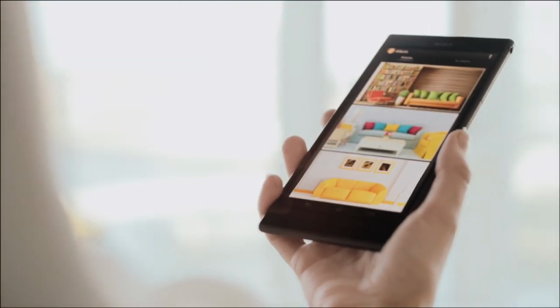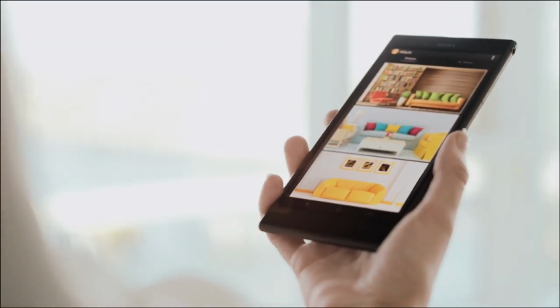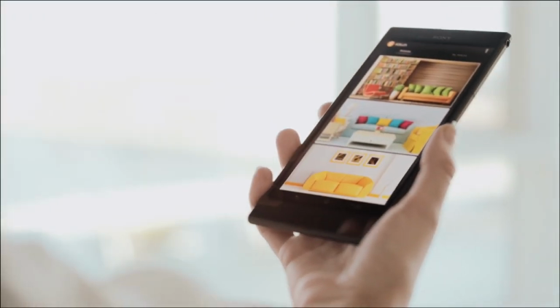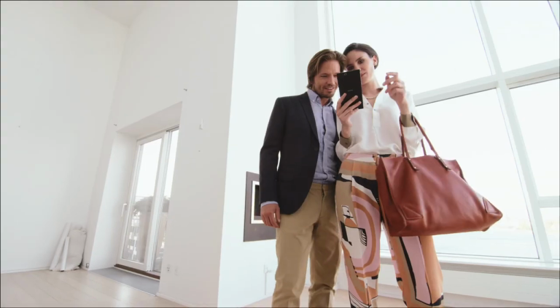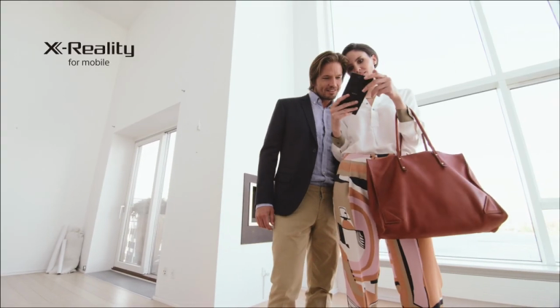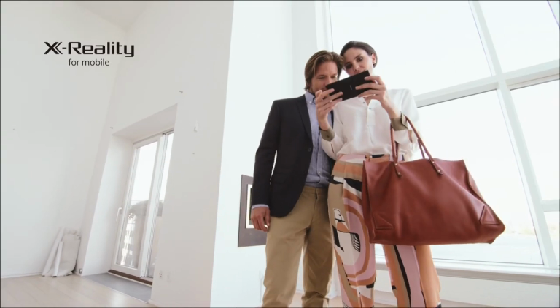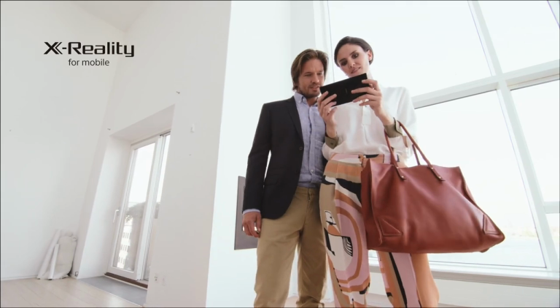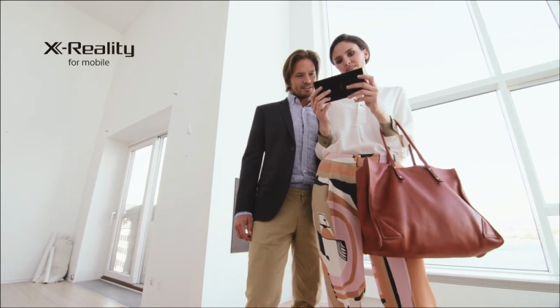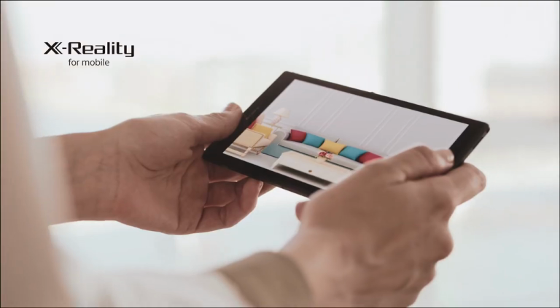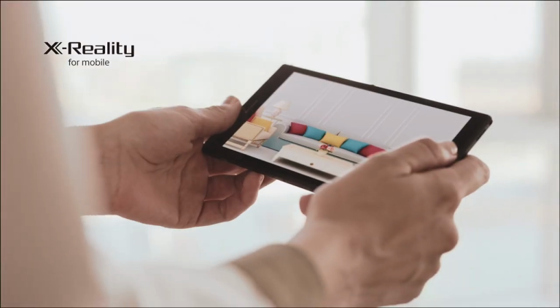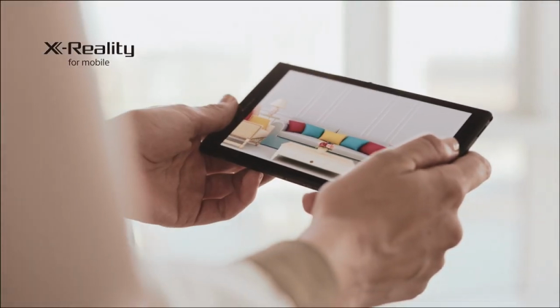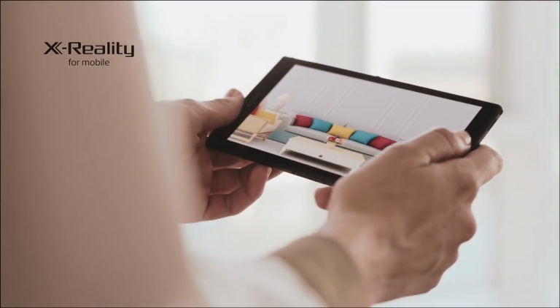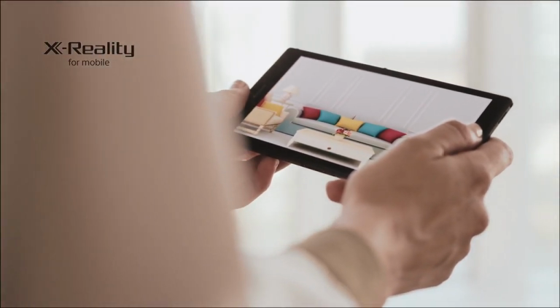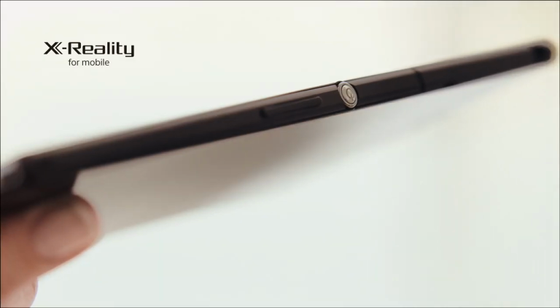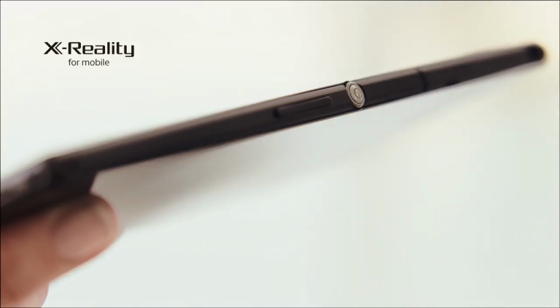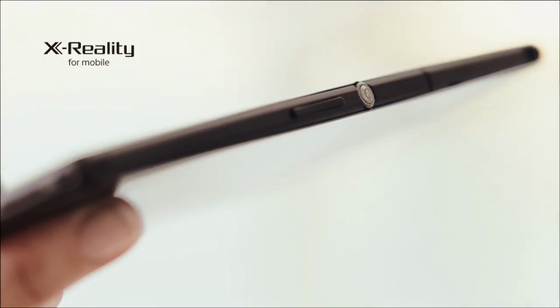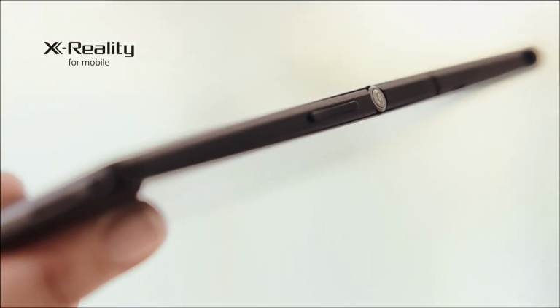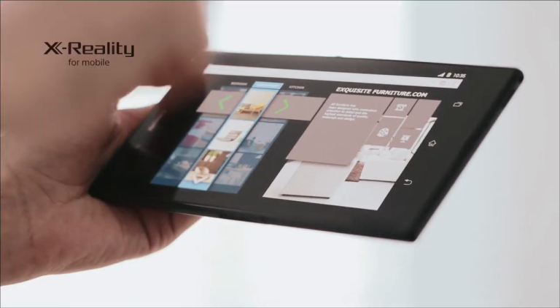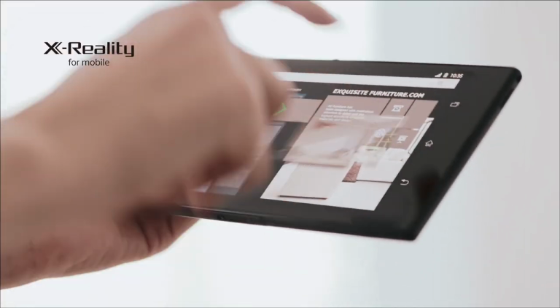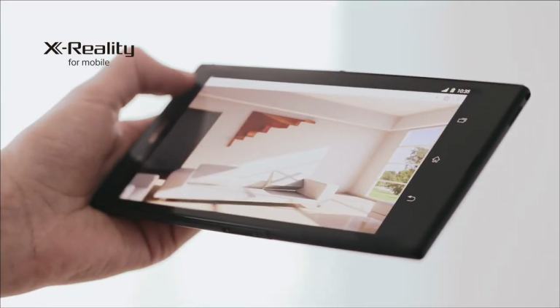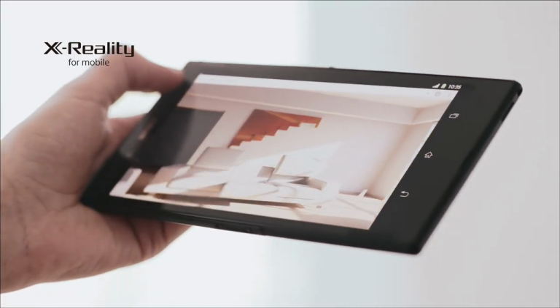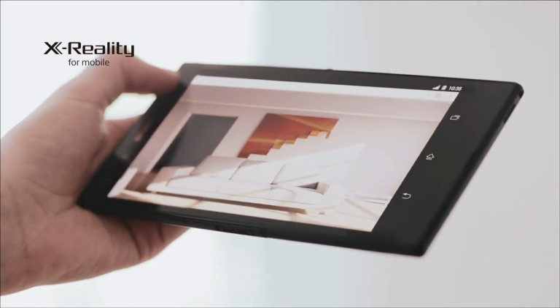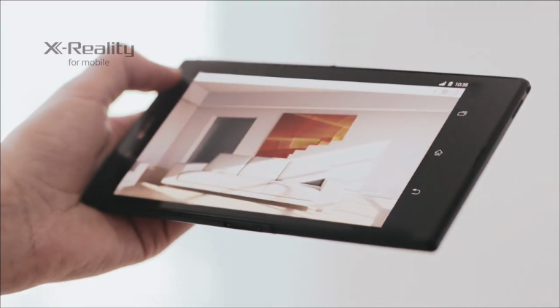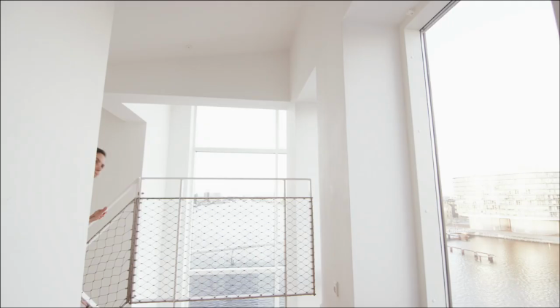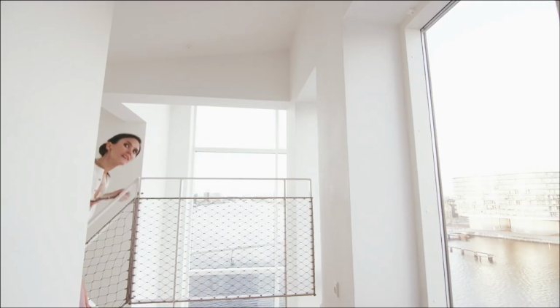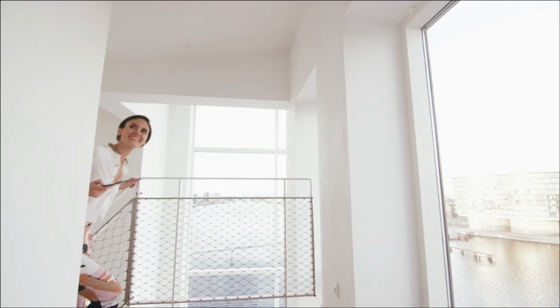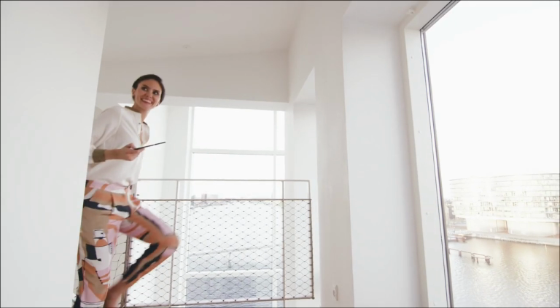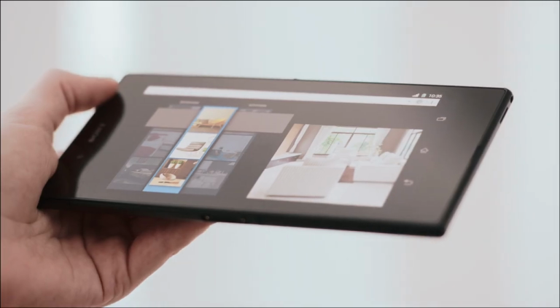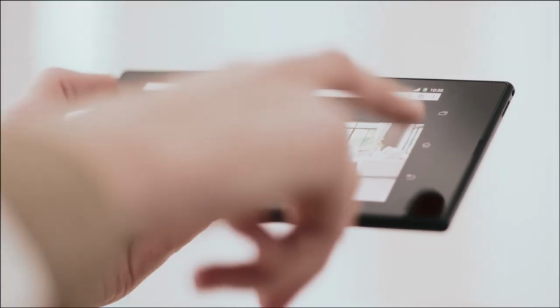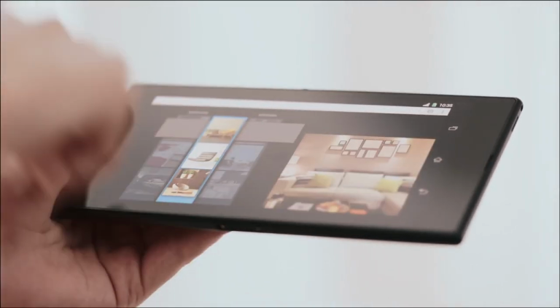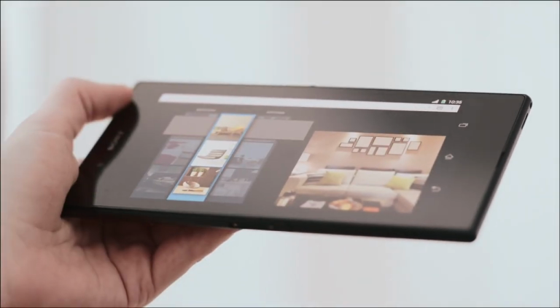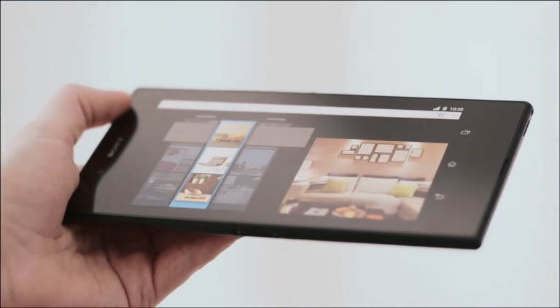Sony's Intelligent X-Reality display technology optimizes colors and contrast, and reproduces lacking pixels for perfect sharpness. And with LTE support, it's ultra-fast.